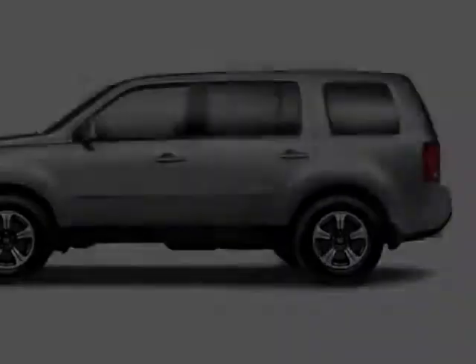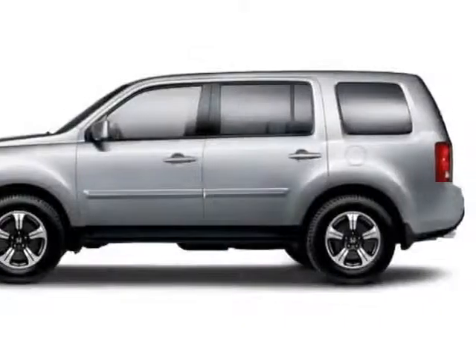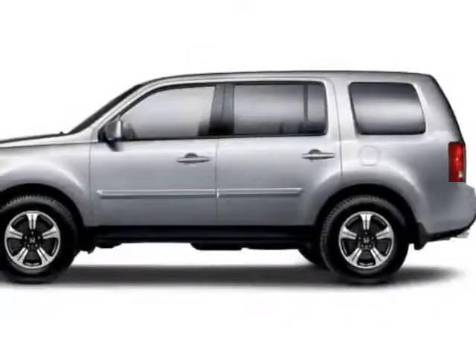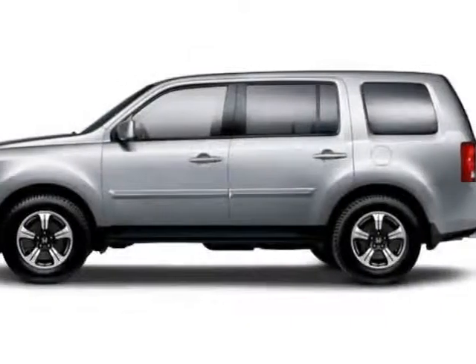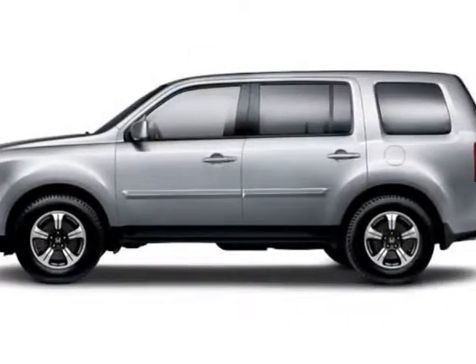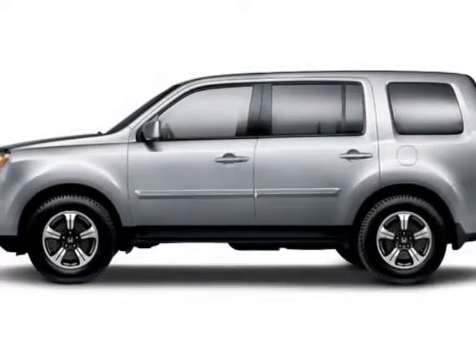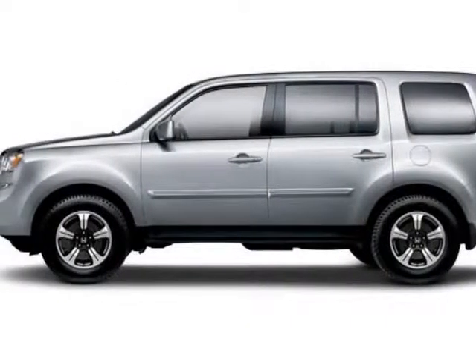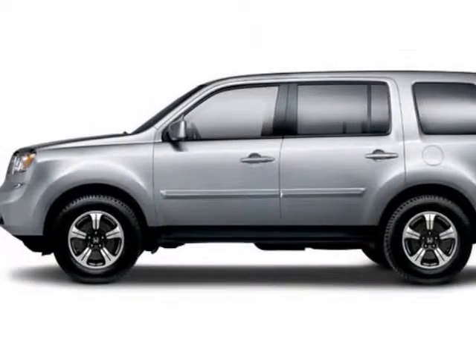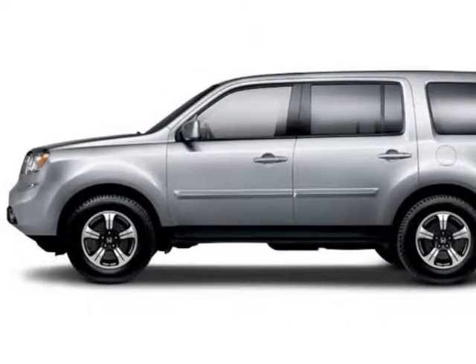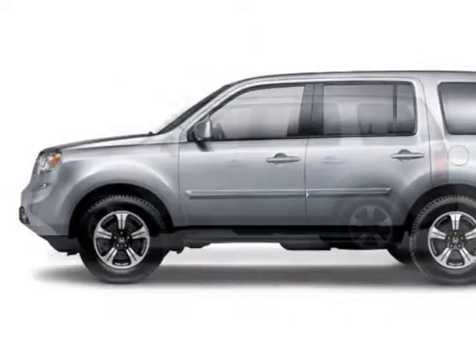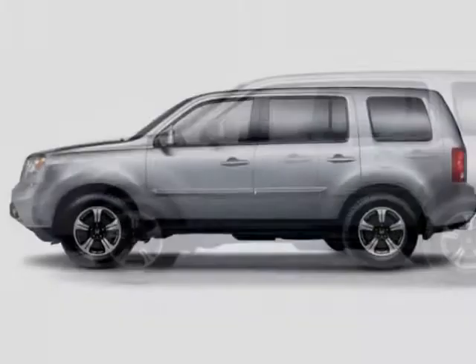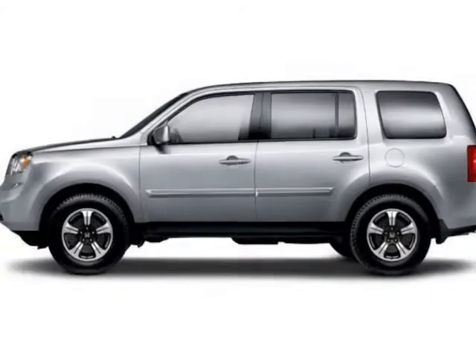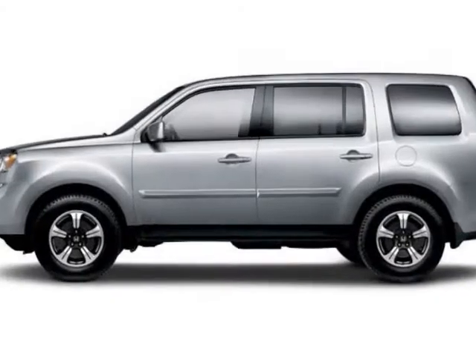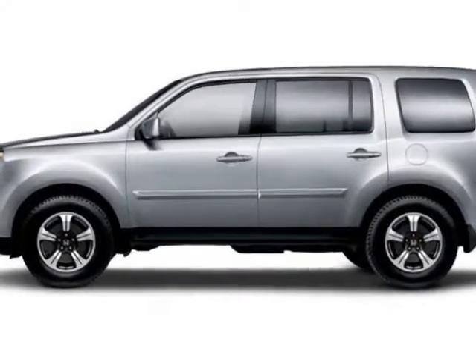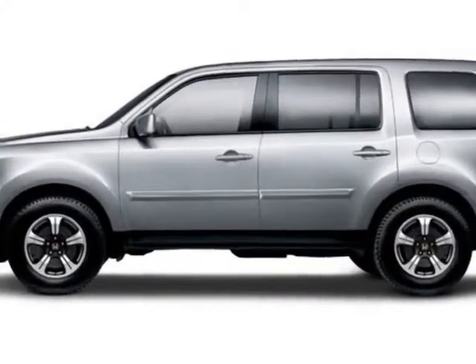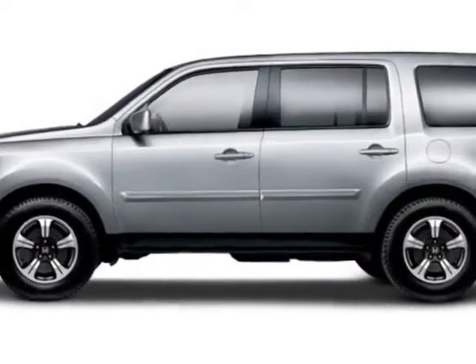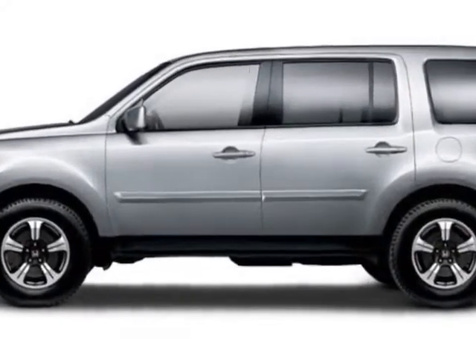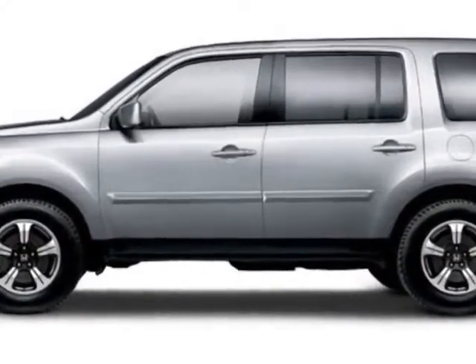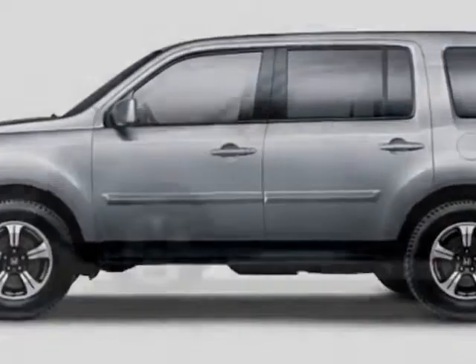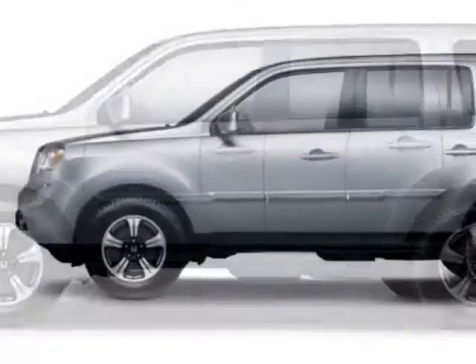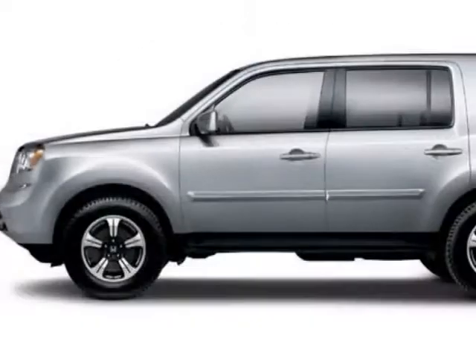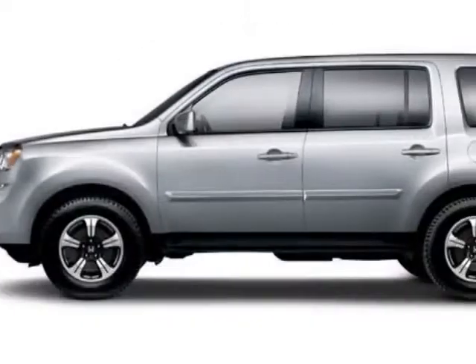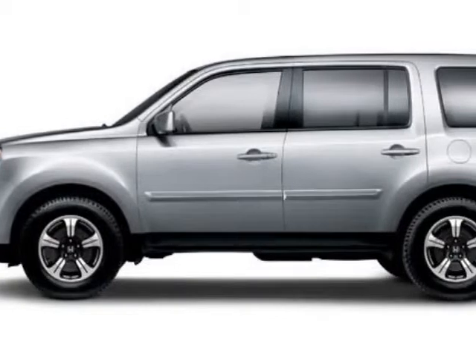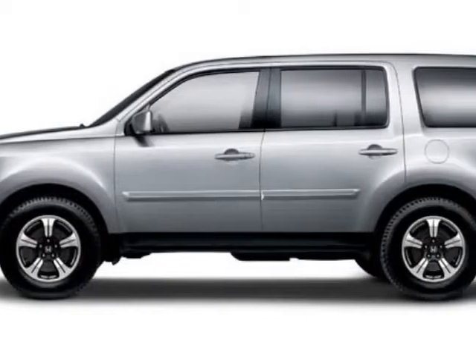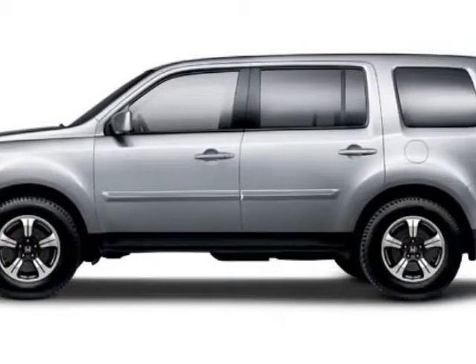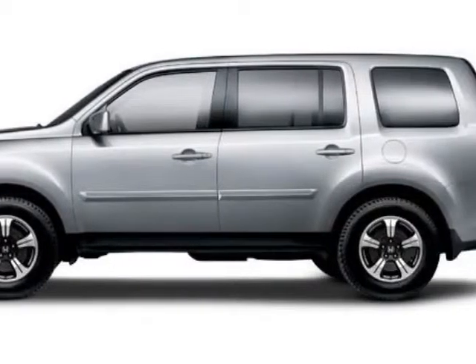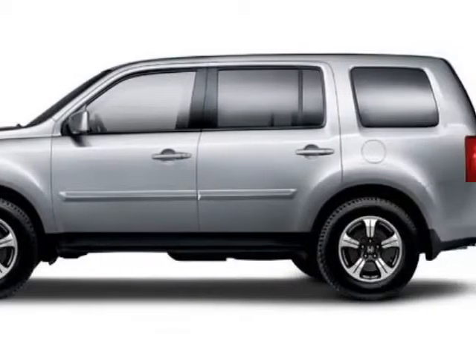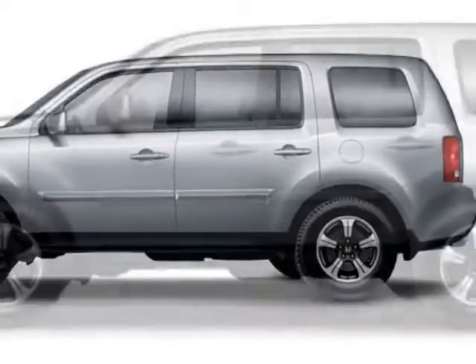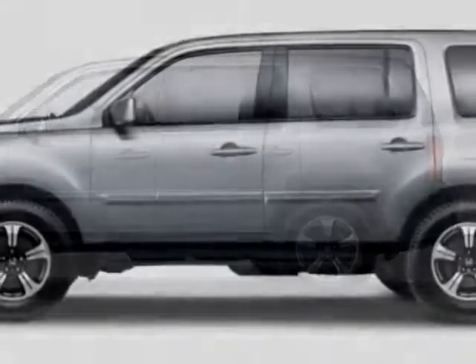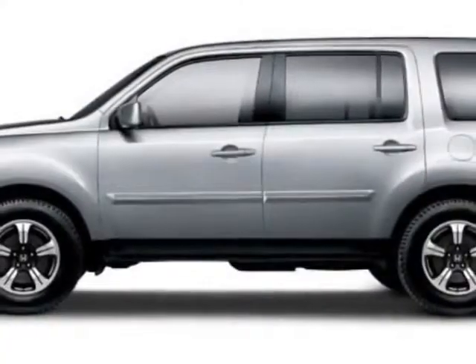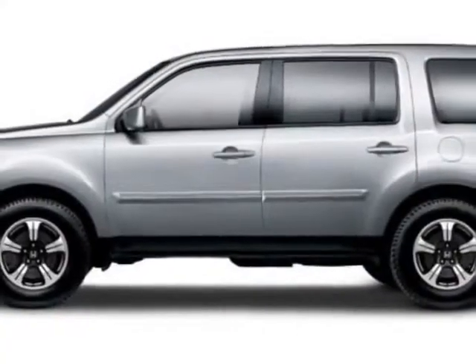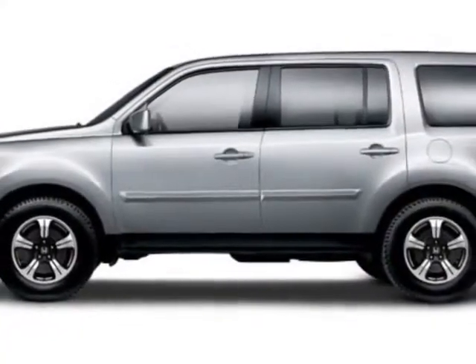Check out this new 2015 Honda Pilot for your protection. This vehicle has a full factory warranty. This Pilot boasts a 3.5-liter engine and has a 5-speed automatic transmission.